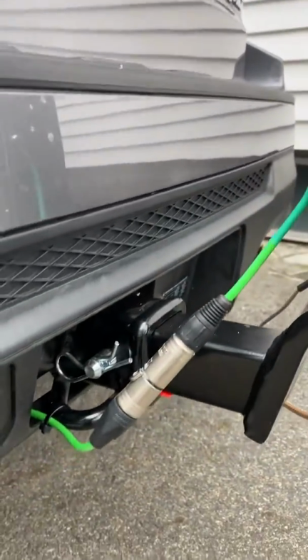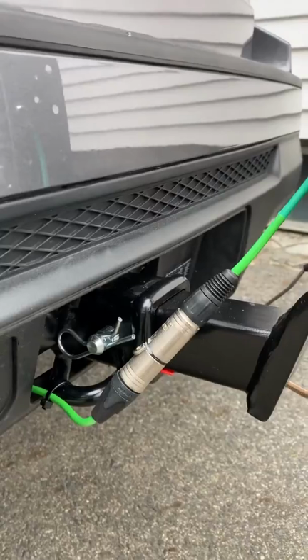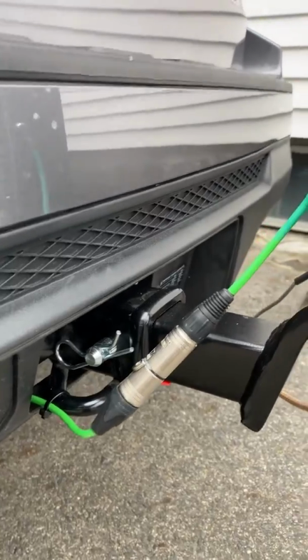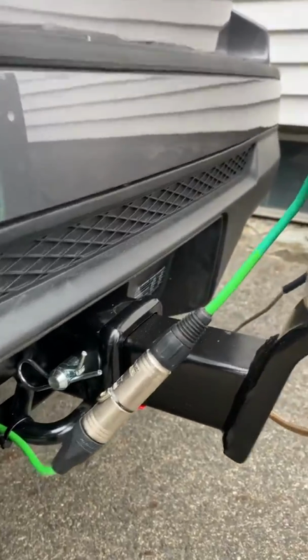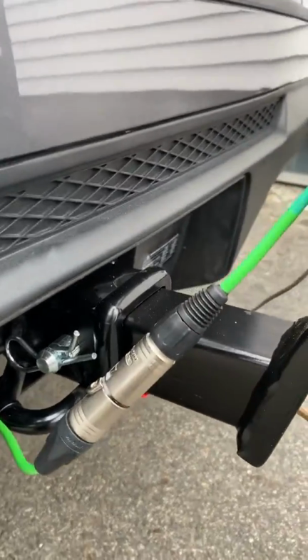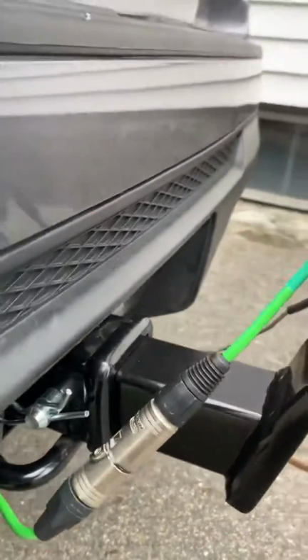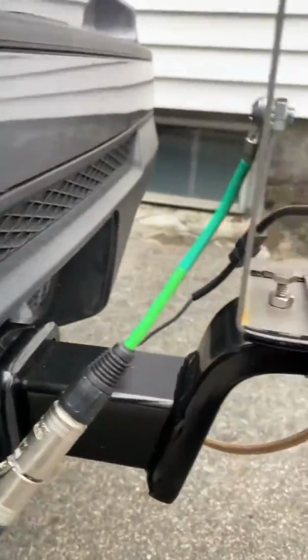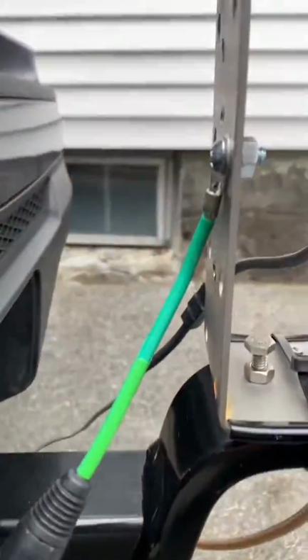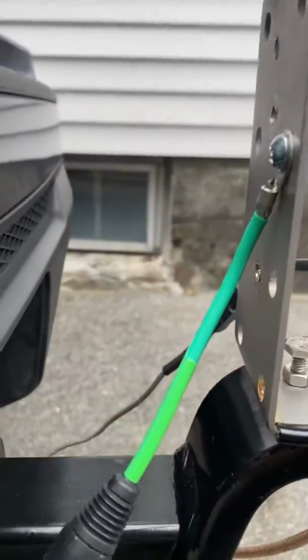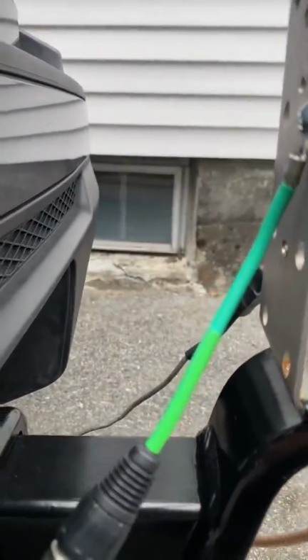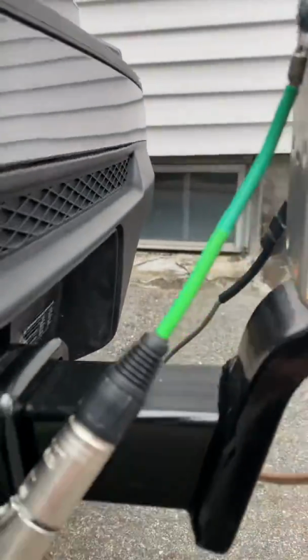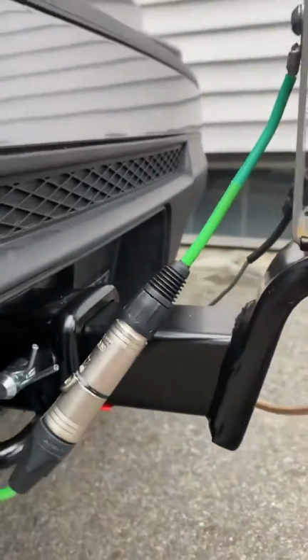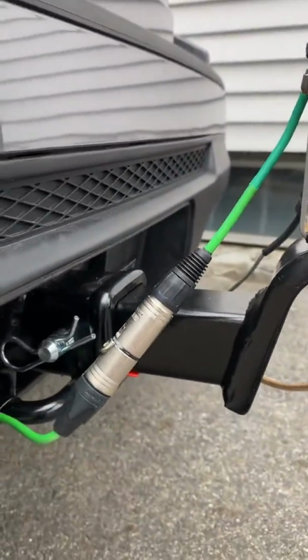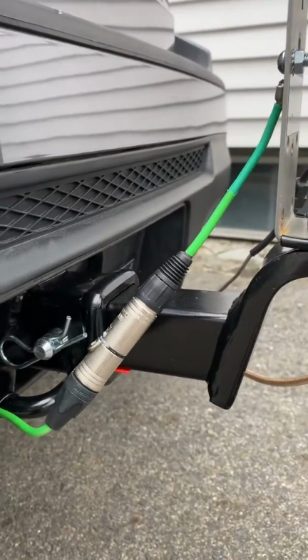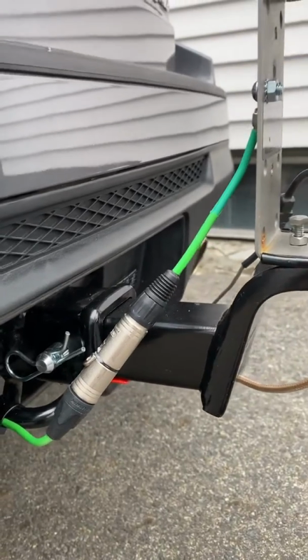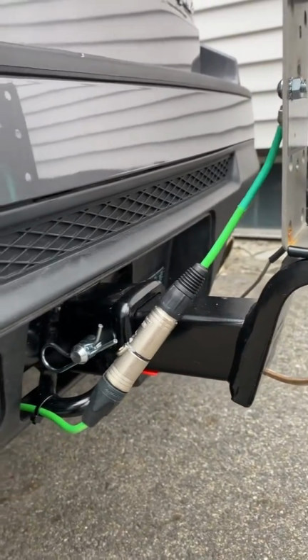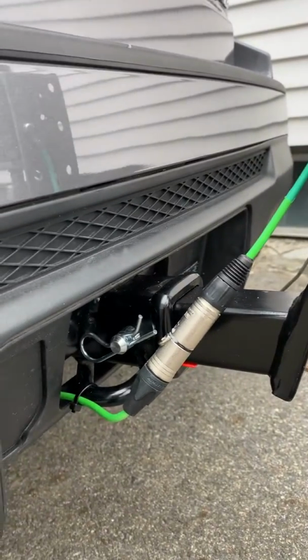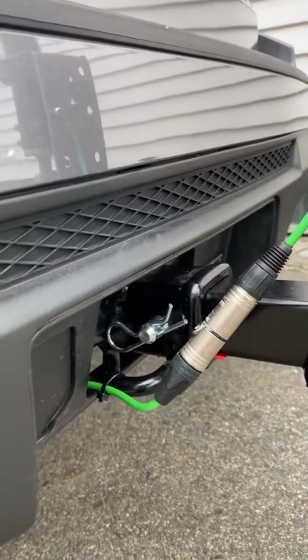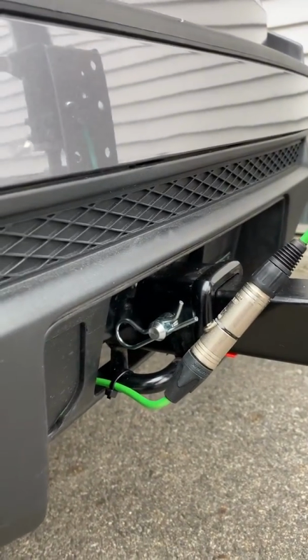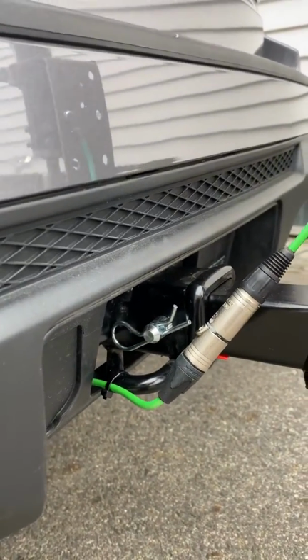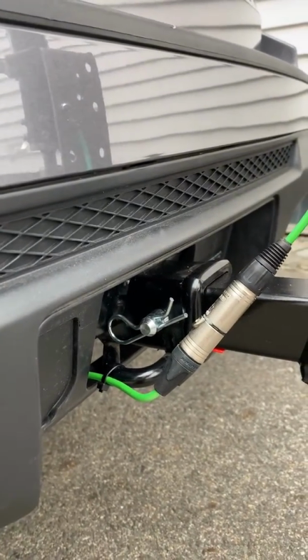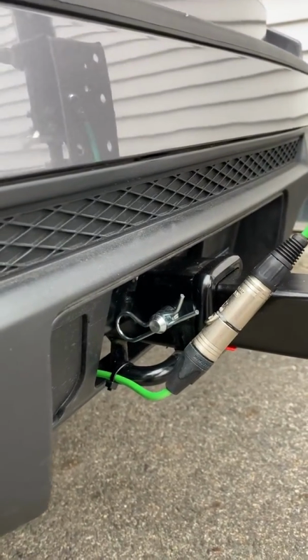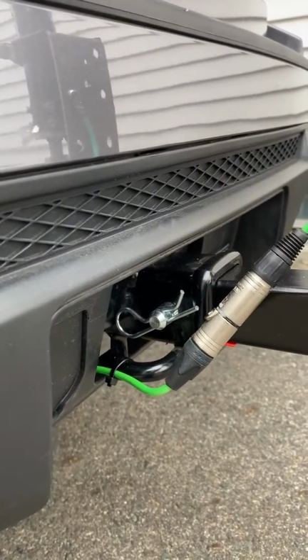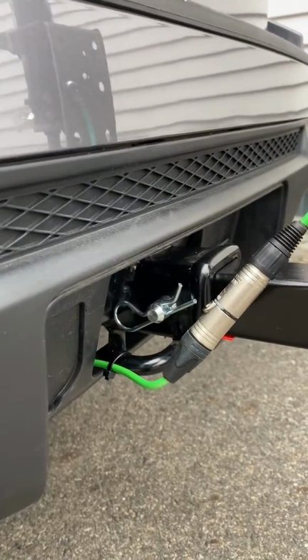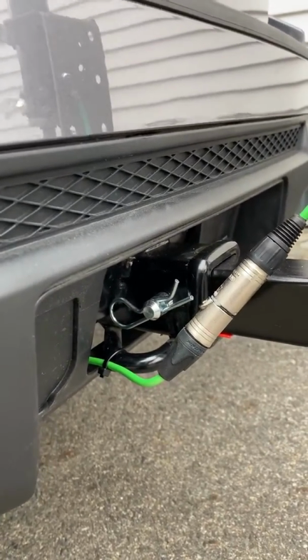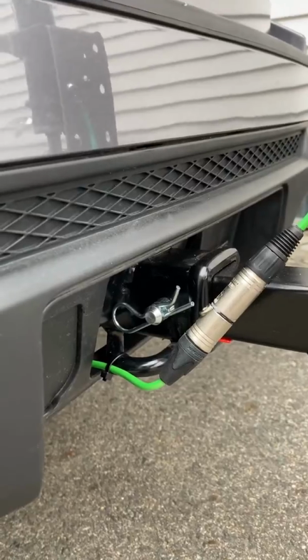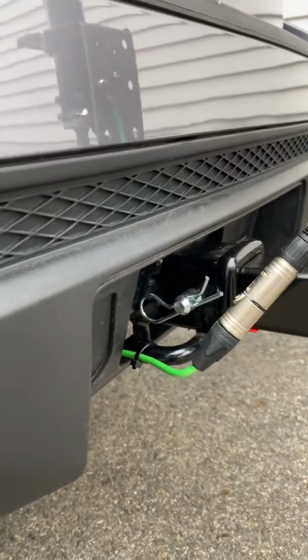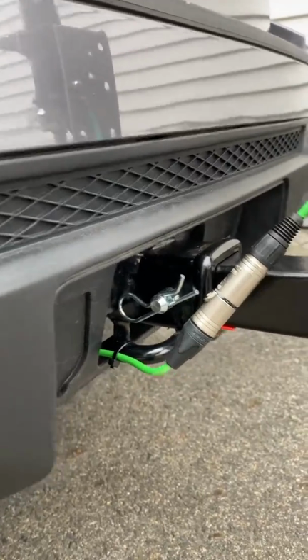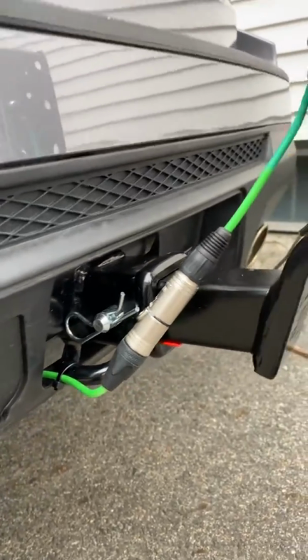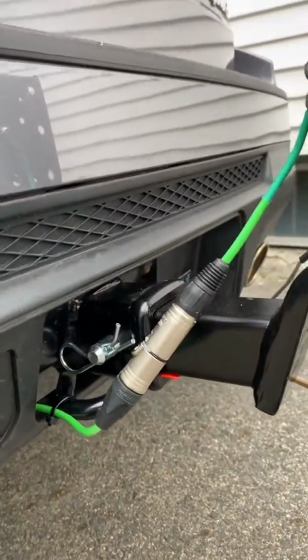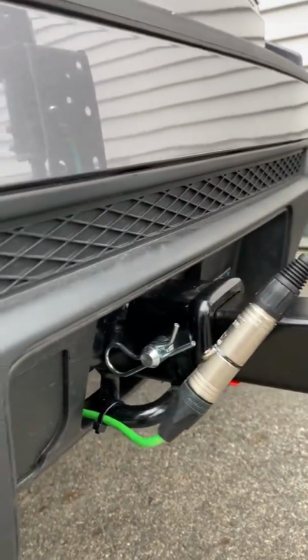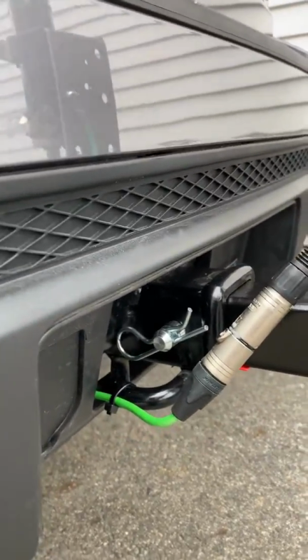The green wire is just a solid ground wire. I used an XLR connector and used all three pins plus the shell, then bolted the wire to the trailer hitch frame.